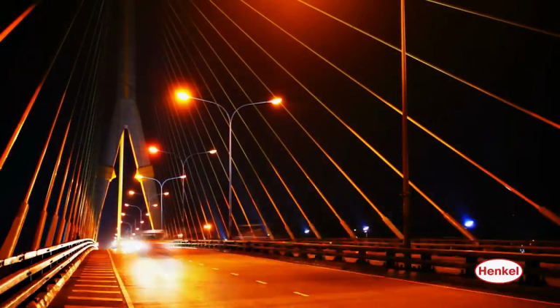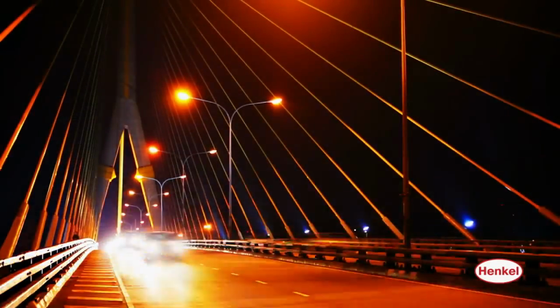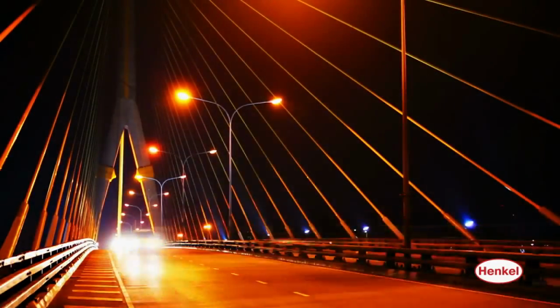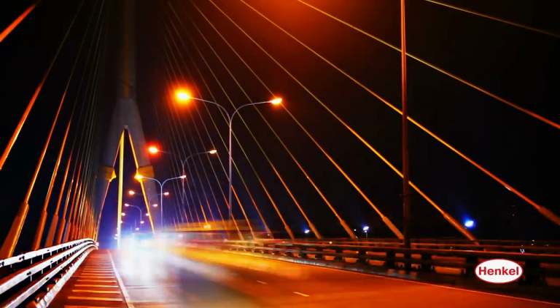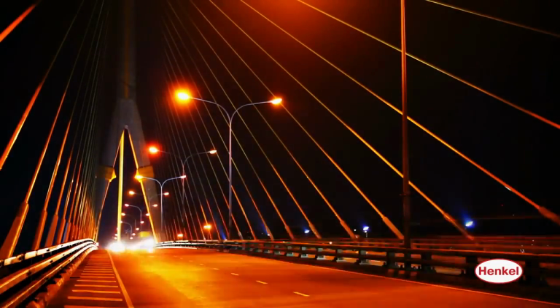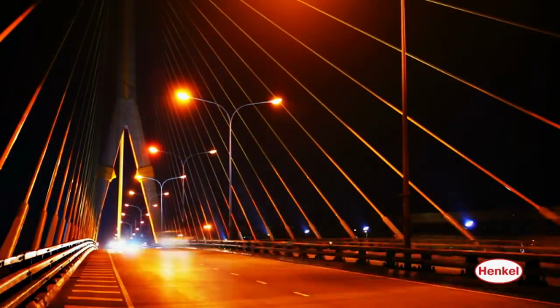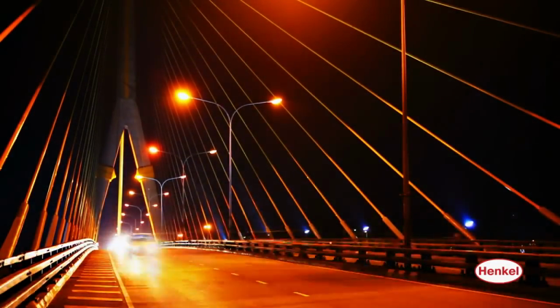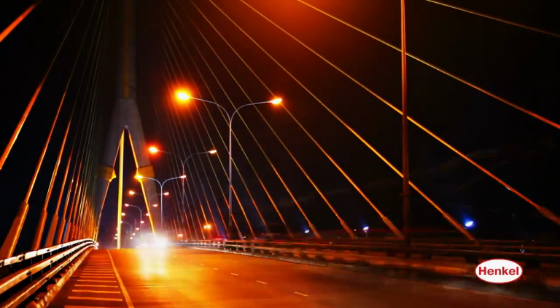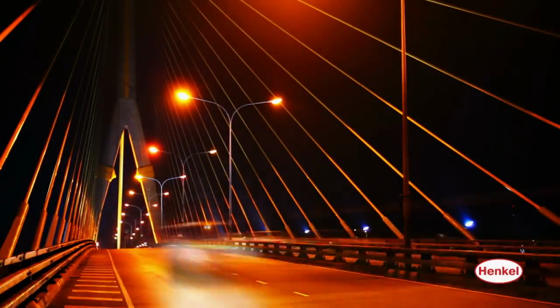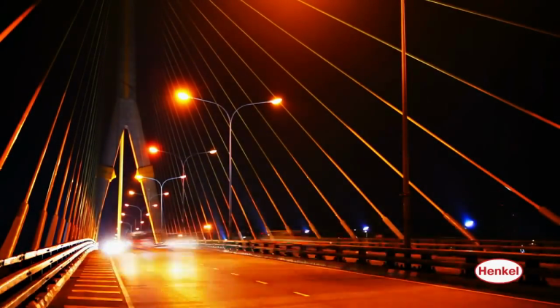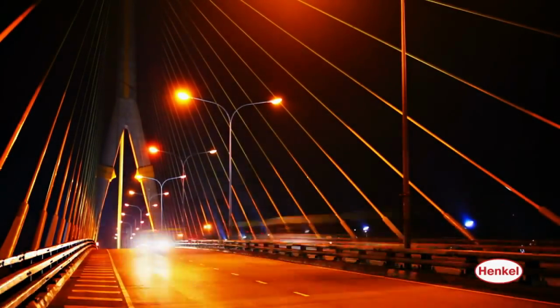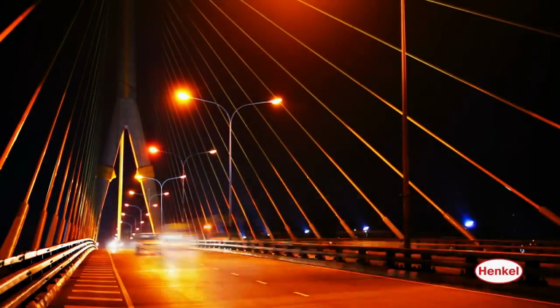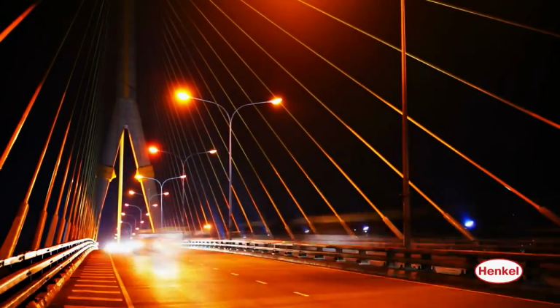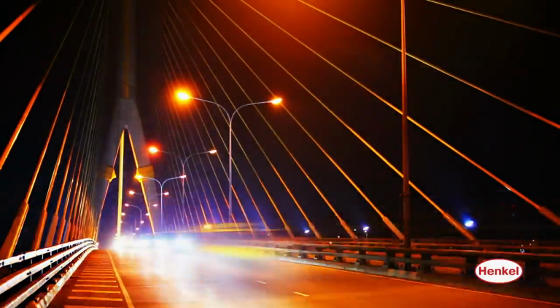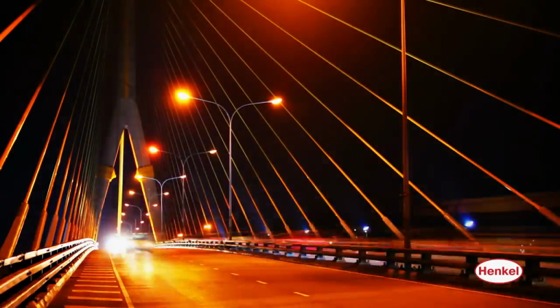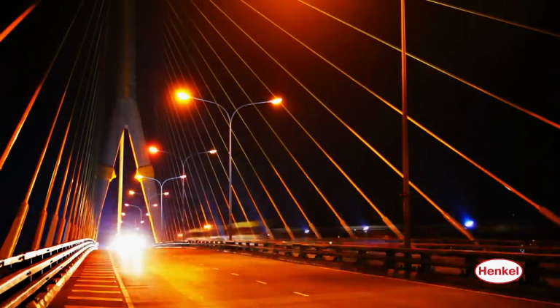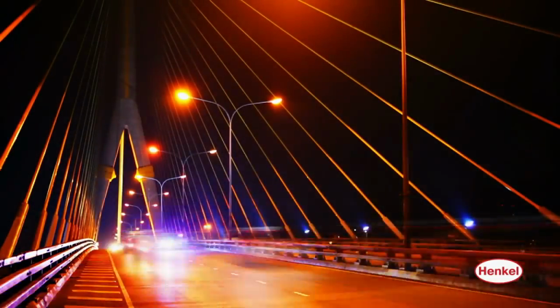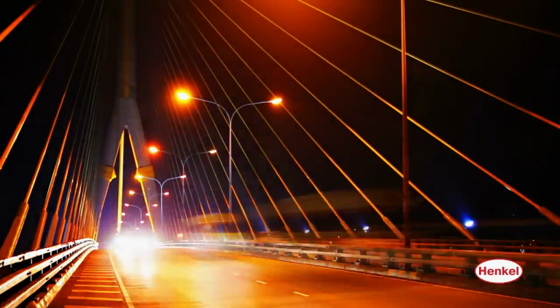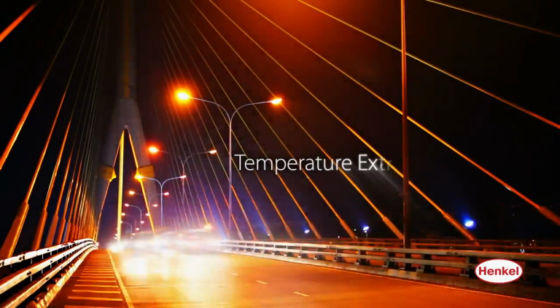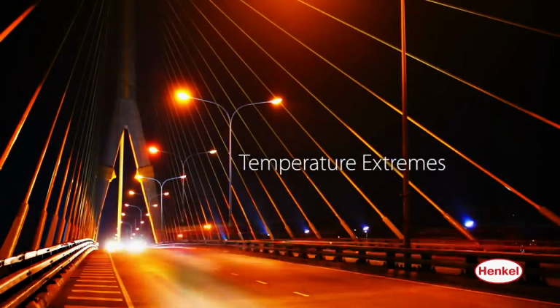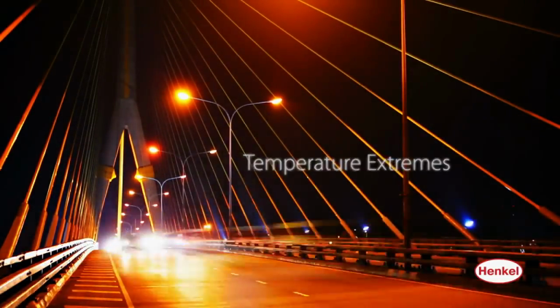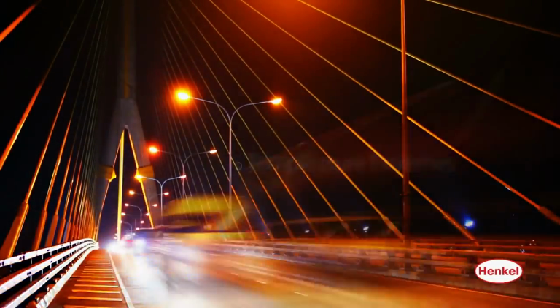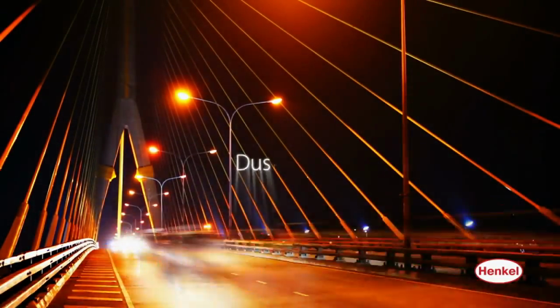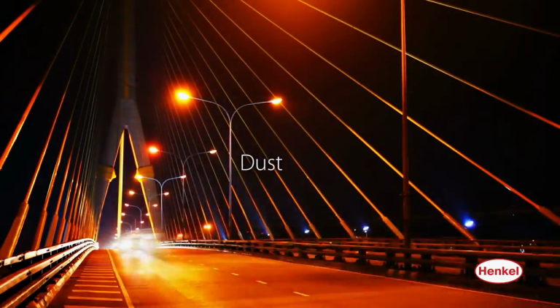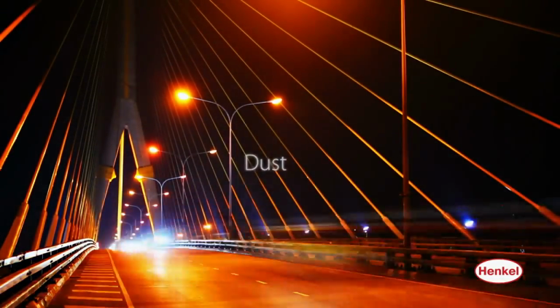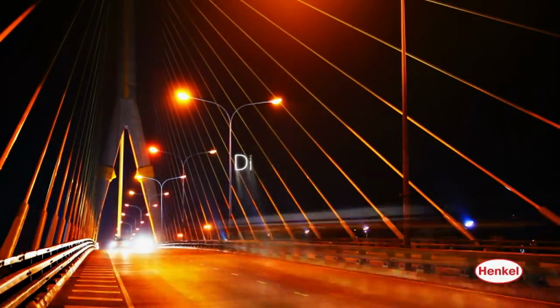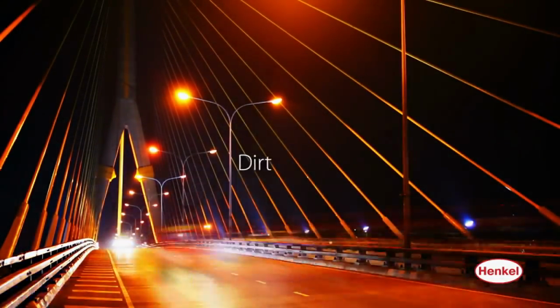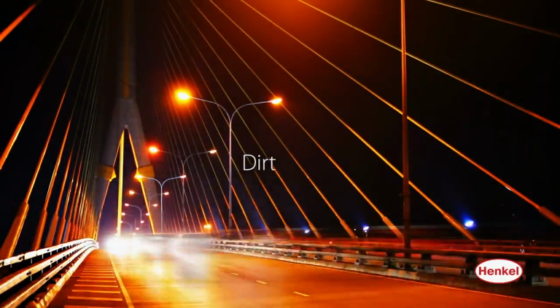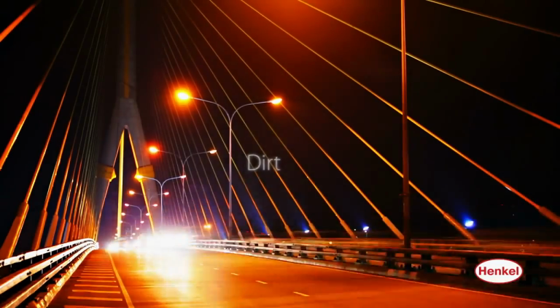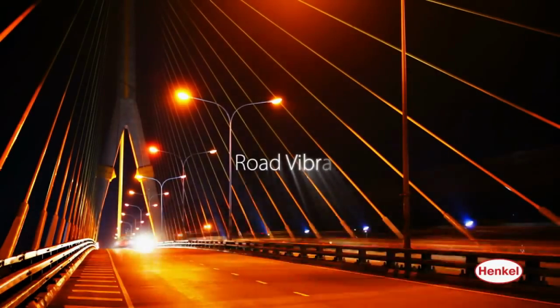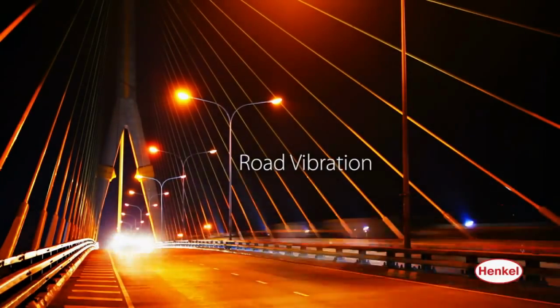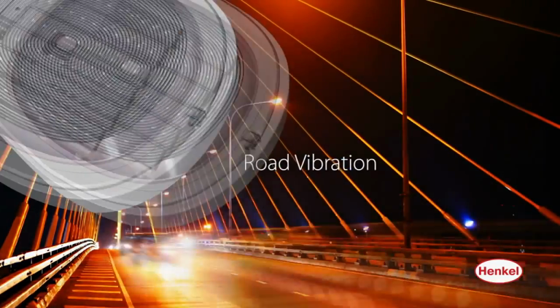Here's where Henkel products can be found in roadway lamp heads. Lamp heads must withstand exposure to the elements, temperature extremes, dust, dirt, and road vibration.